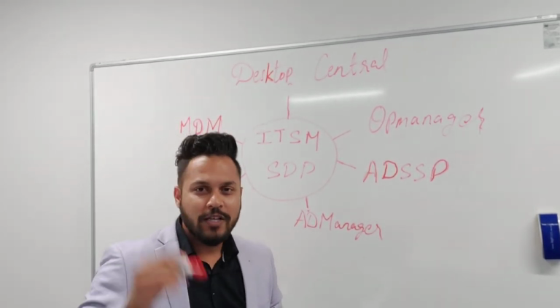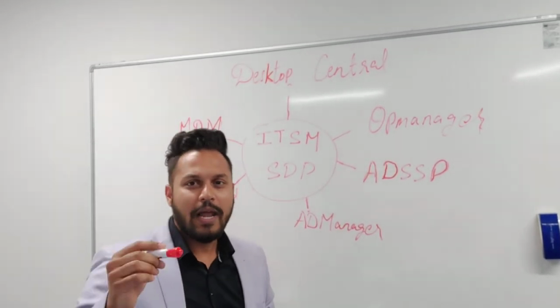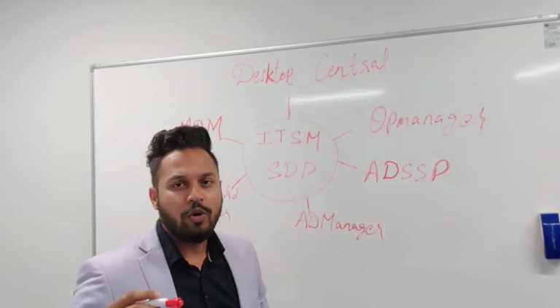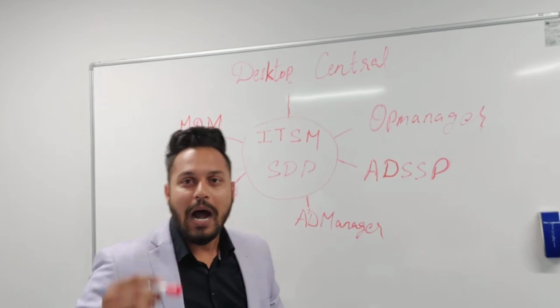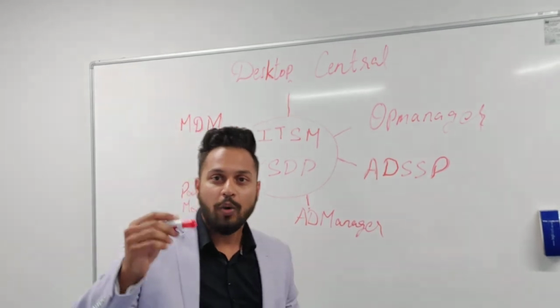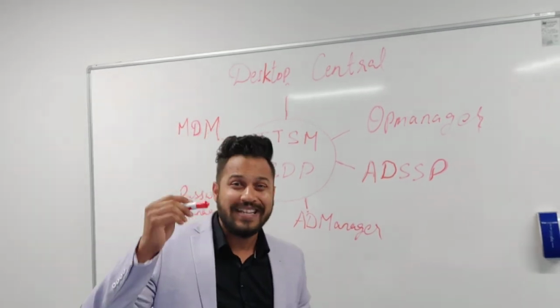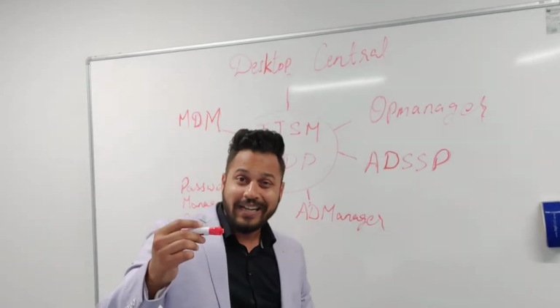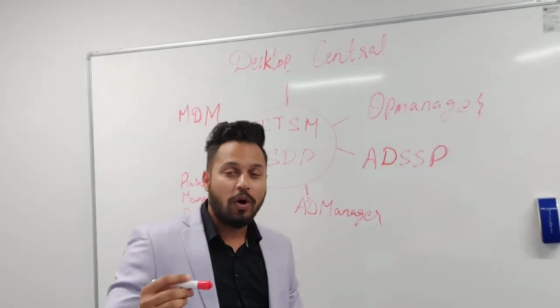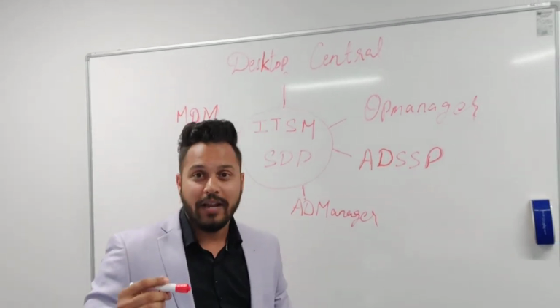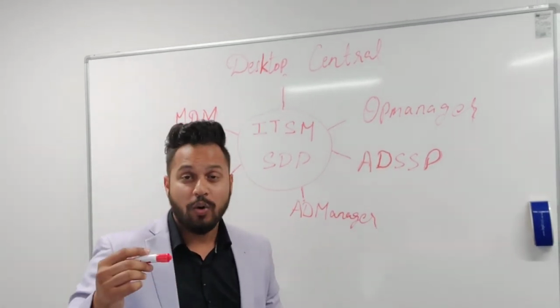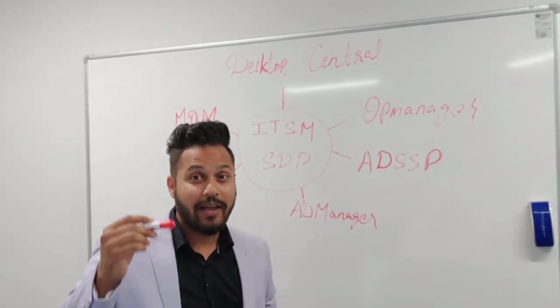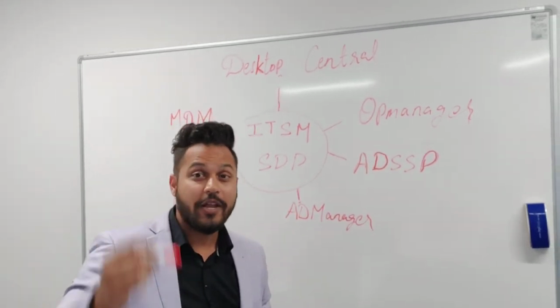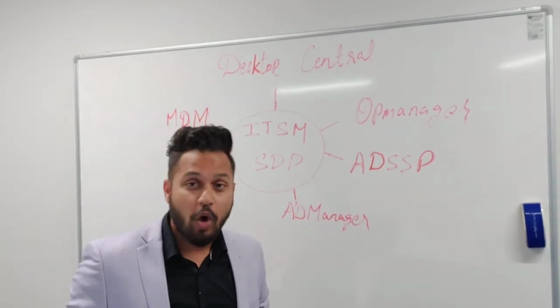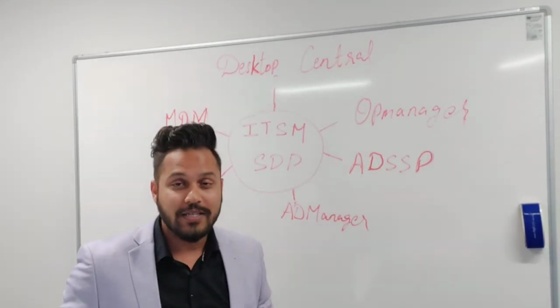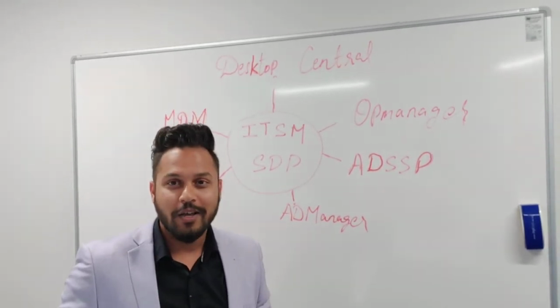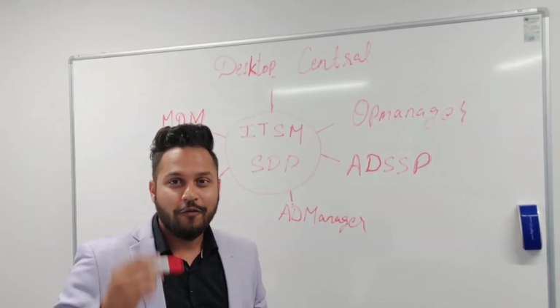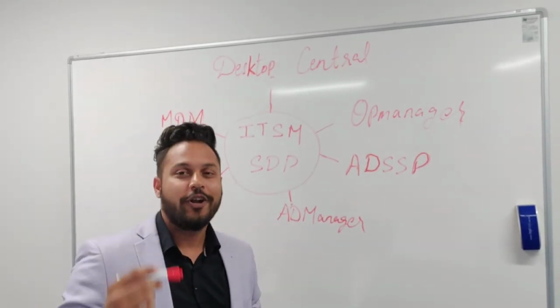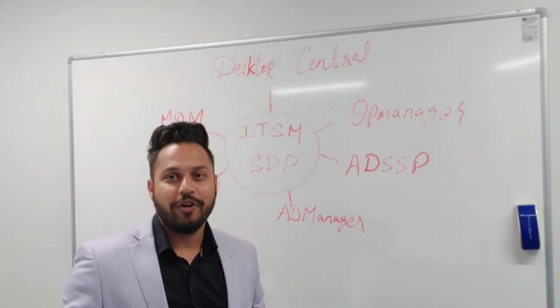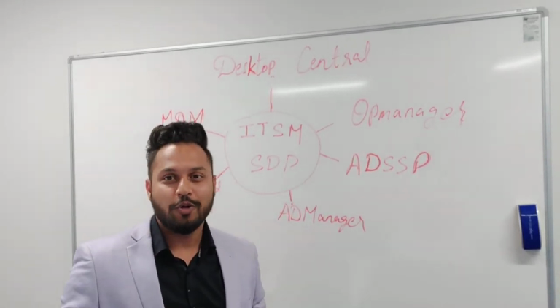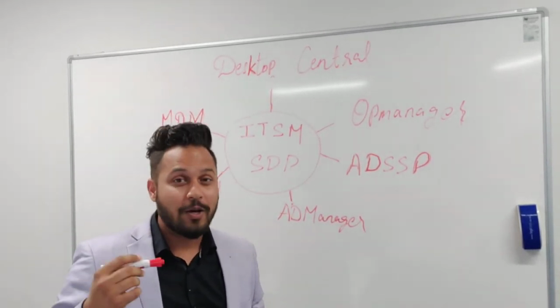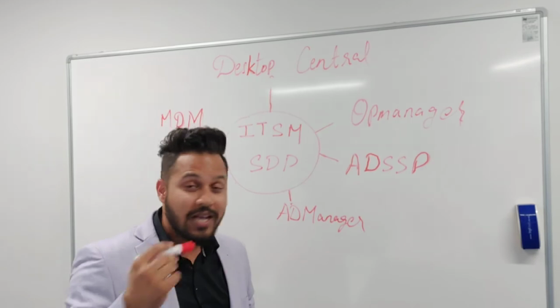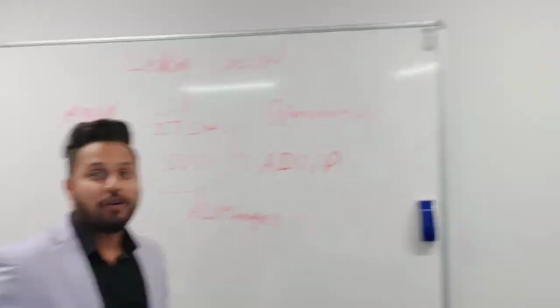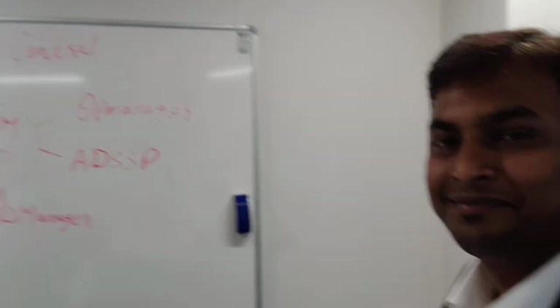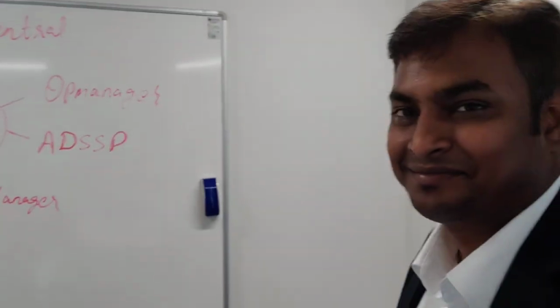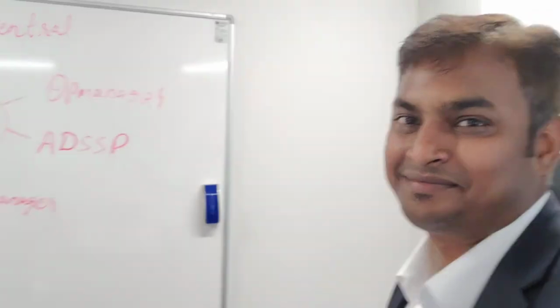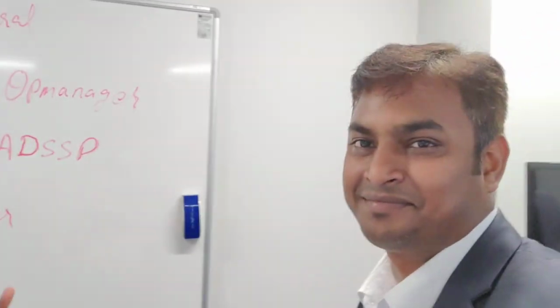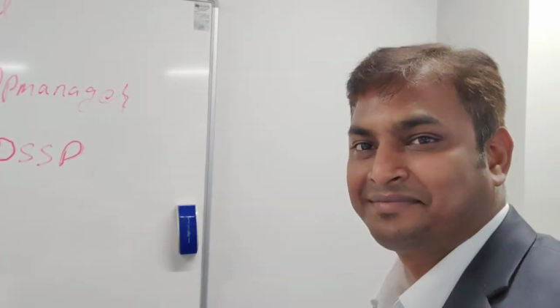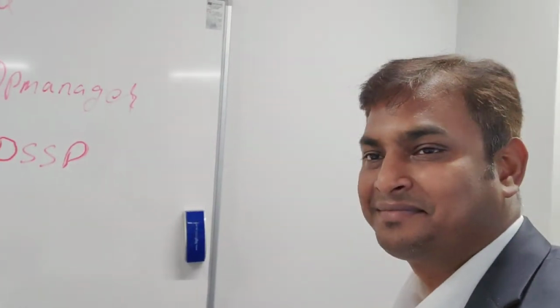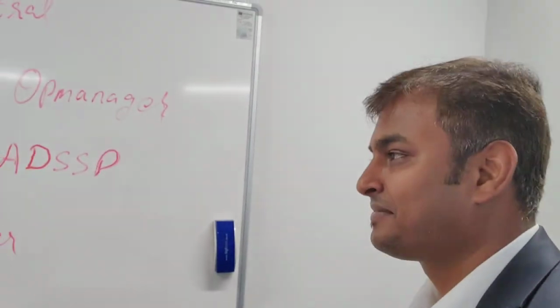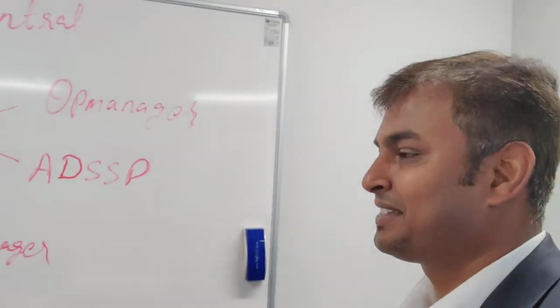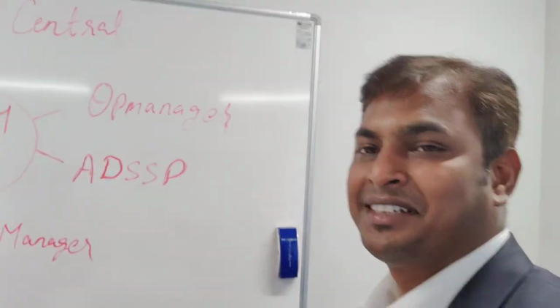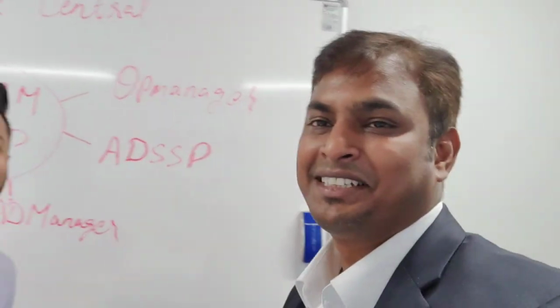If you'd like to know how it exactly works and how it can help in your organization, feel free to reach out to either myself or Krish and we would be very happy to assist you. Thanks, bye for now.